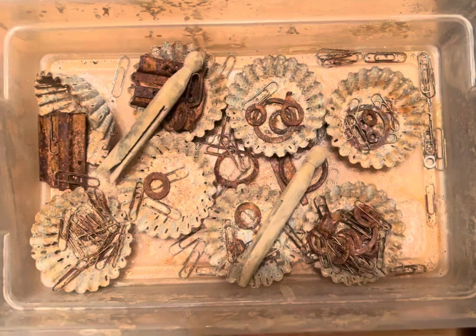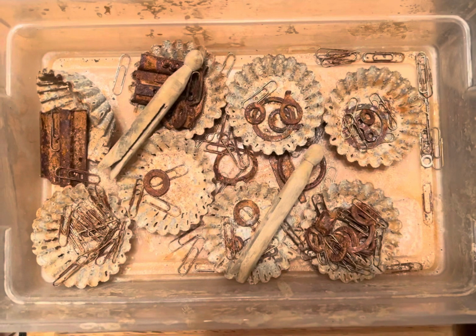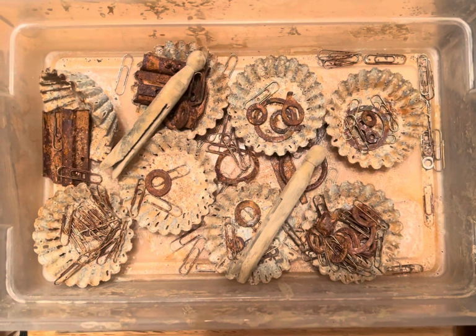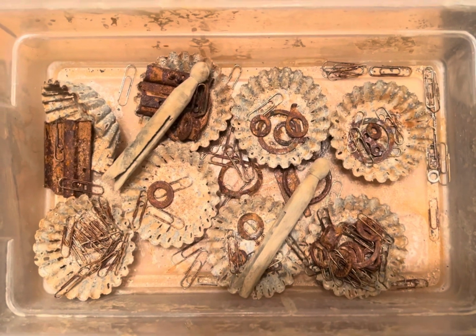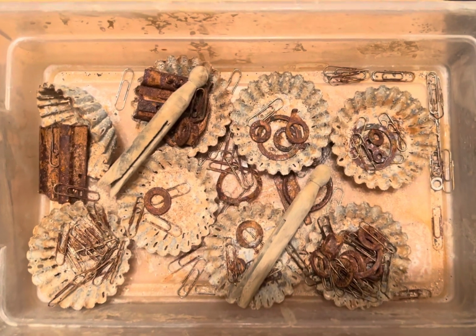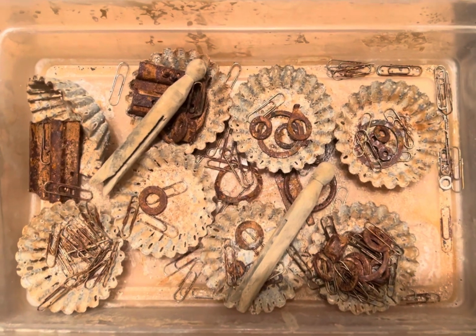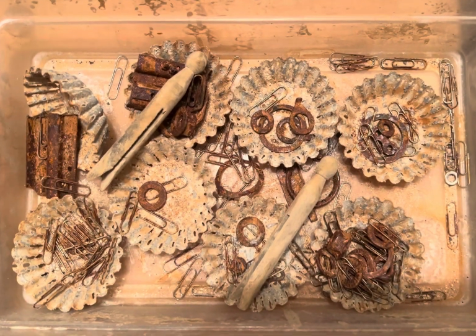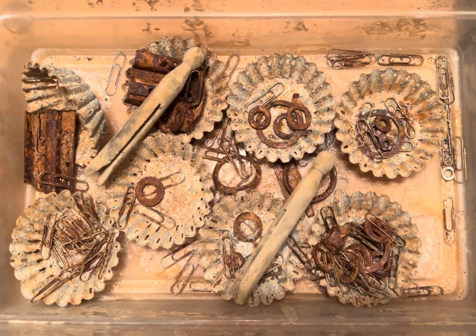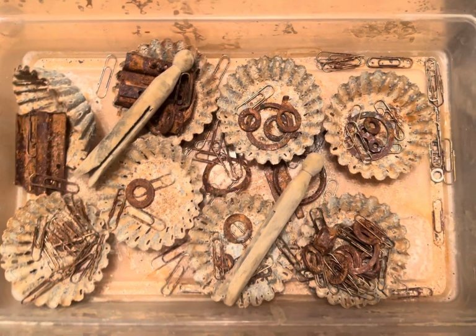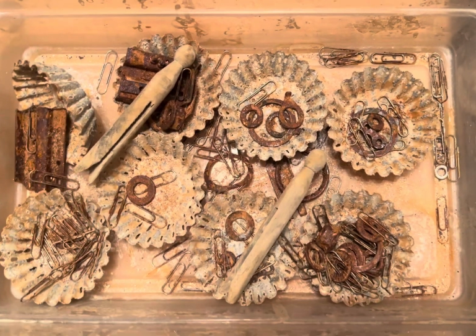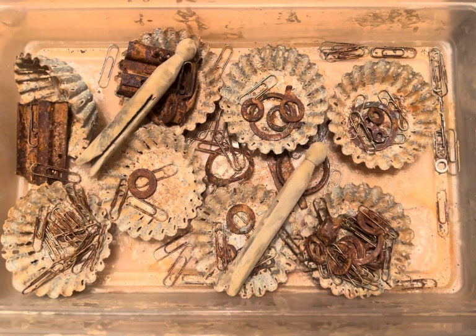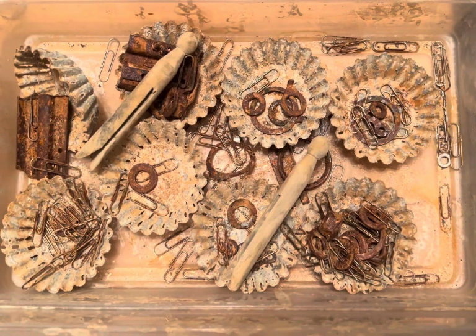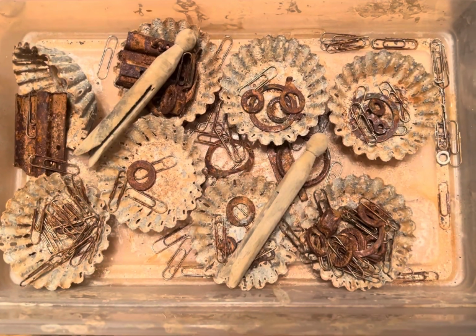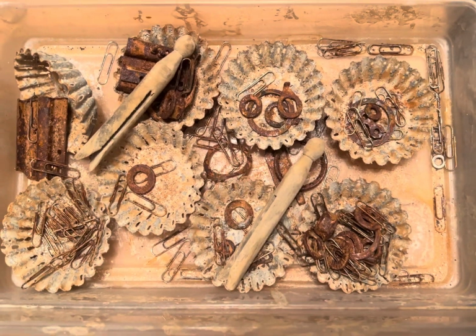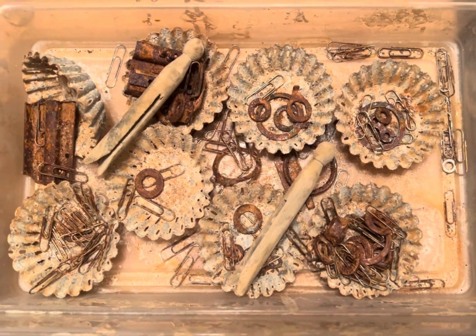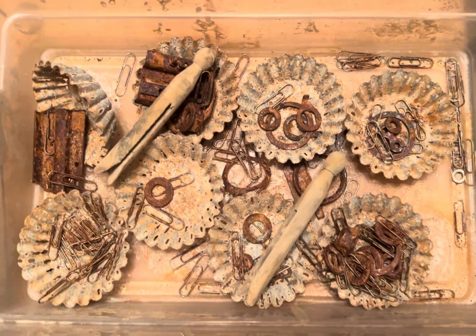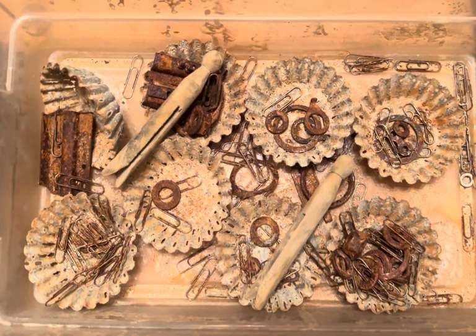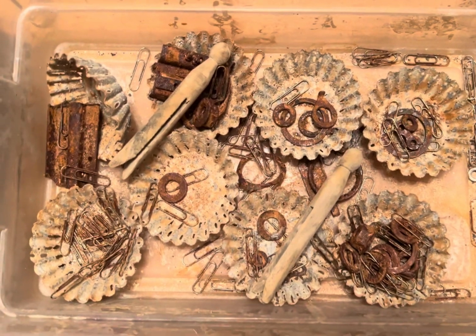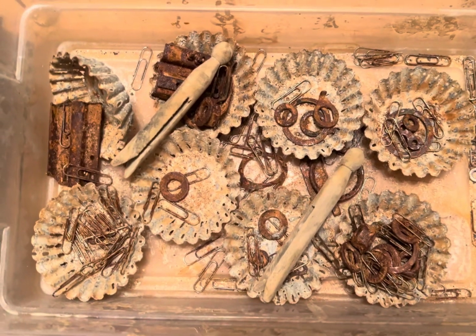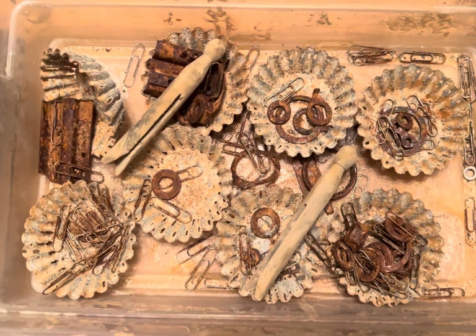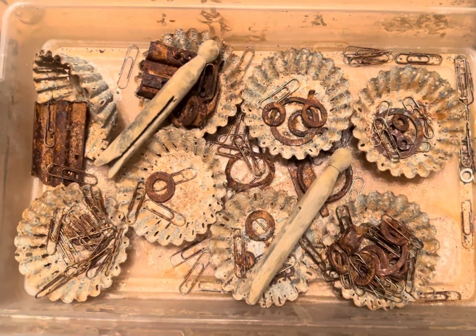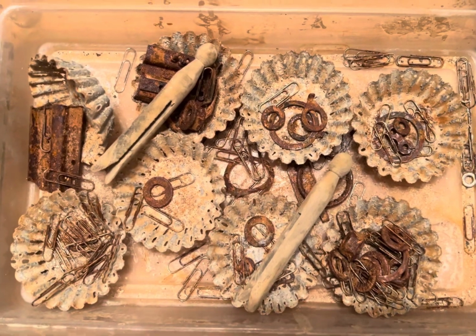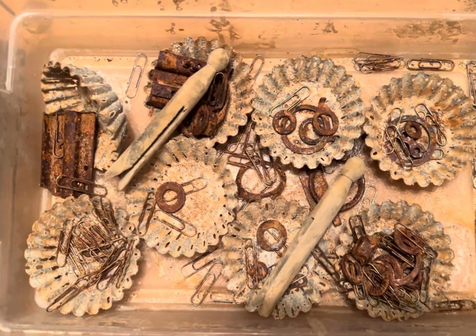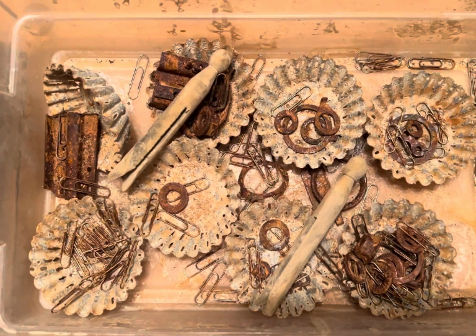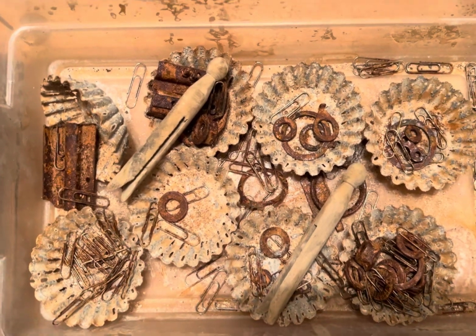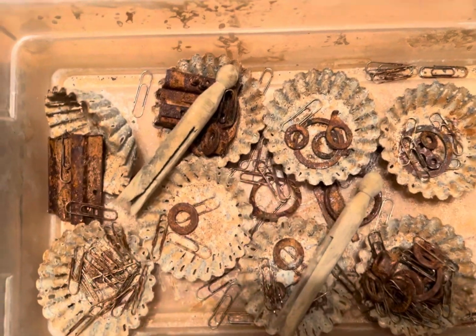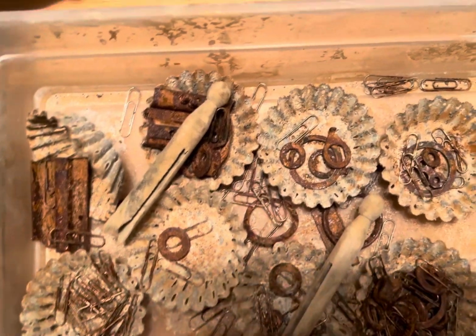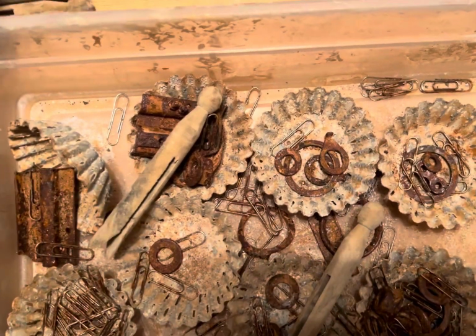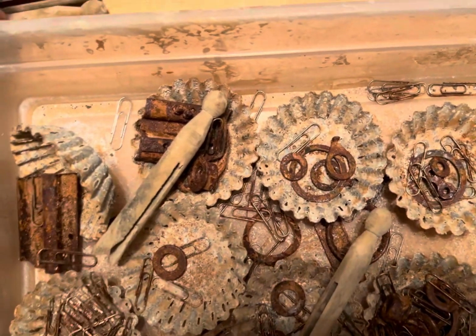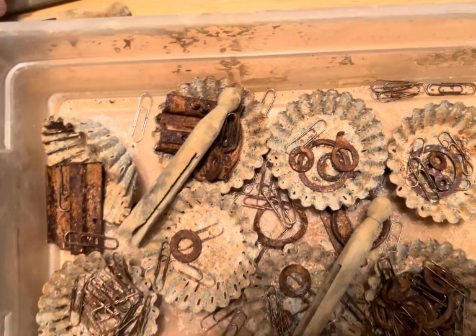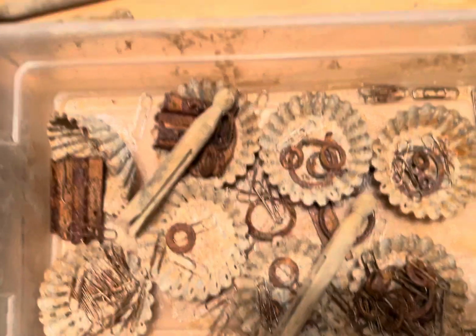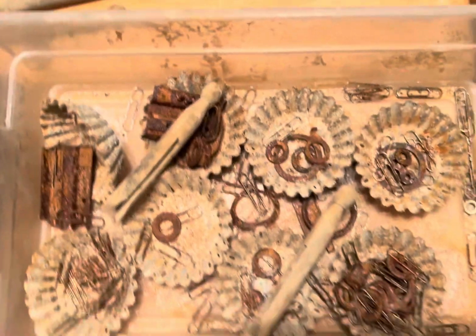Hi, welcome back to the channel. I was just checking the status of some of the things I've been rusting, and I wanted to run outside and bring them in because I'm starting to get a storm here.